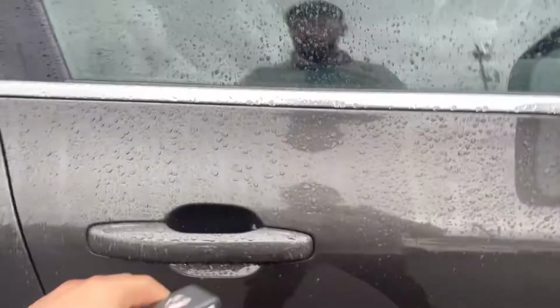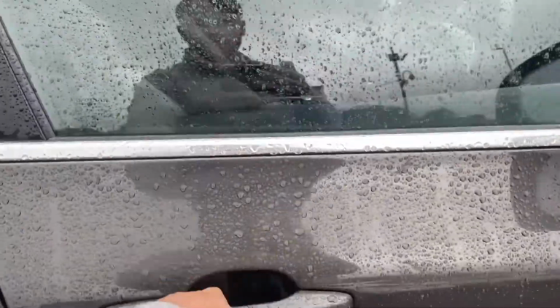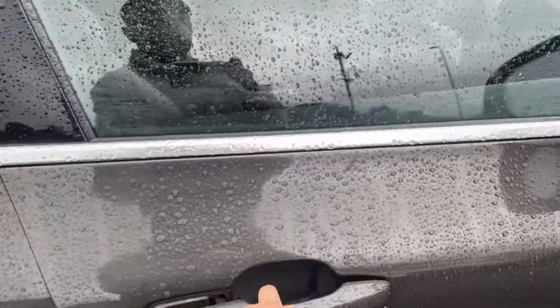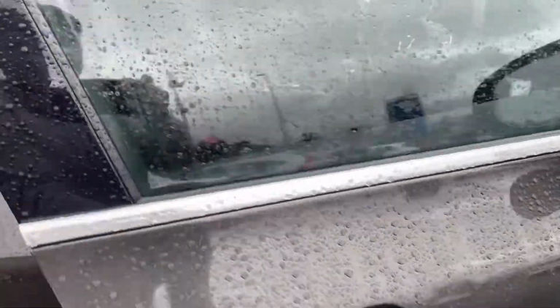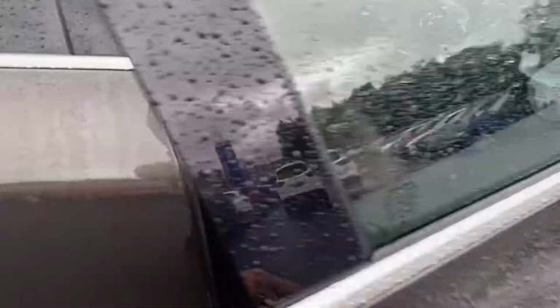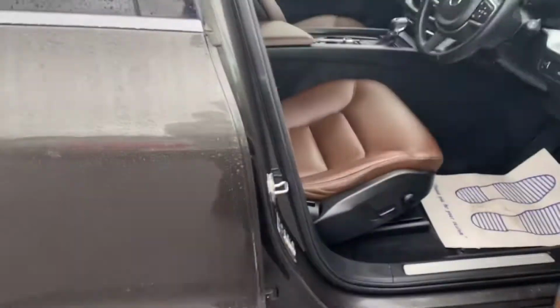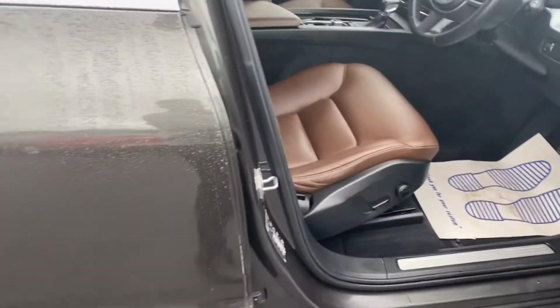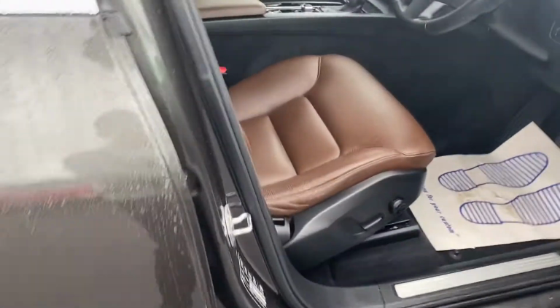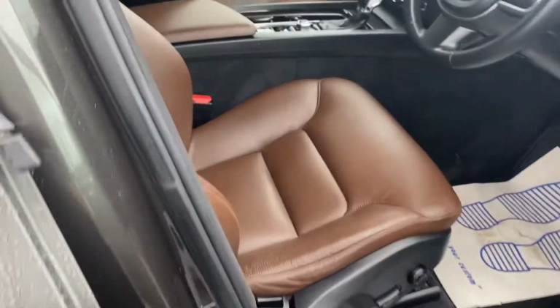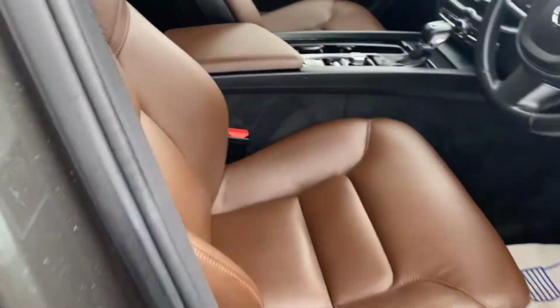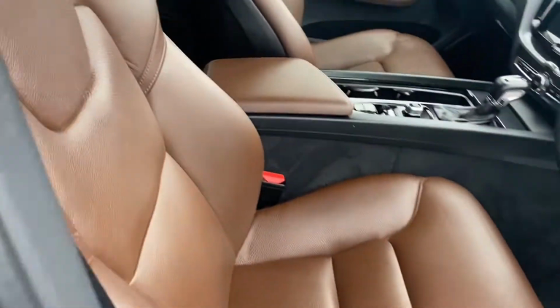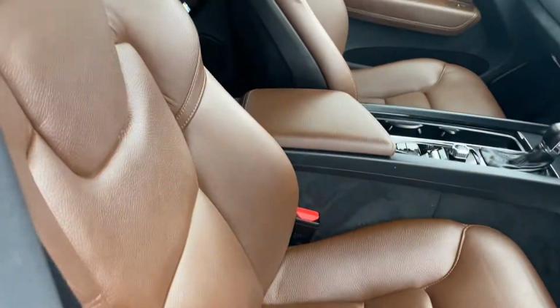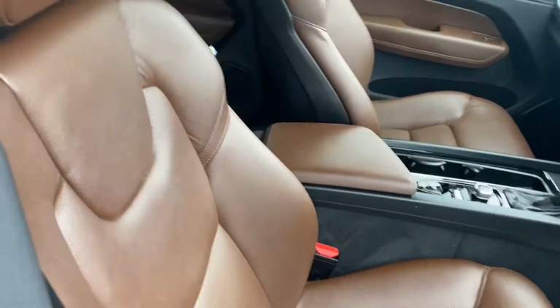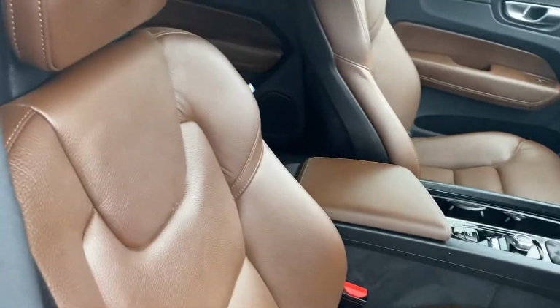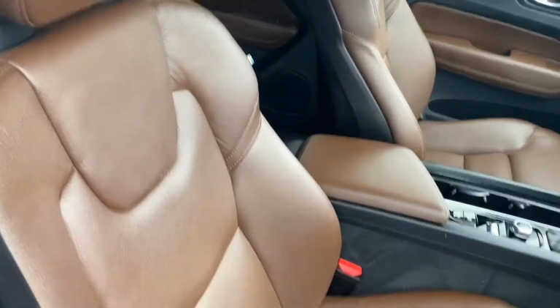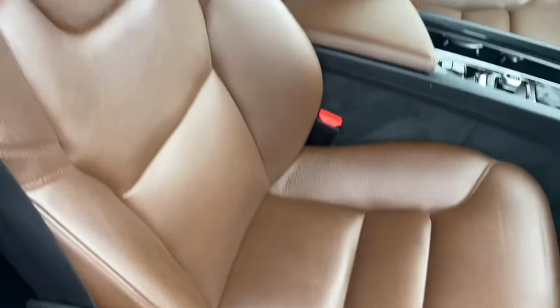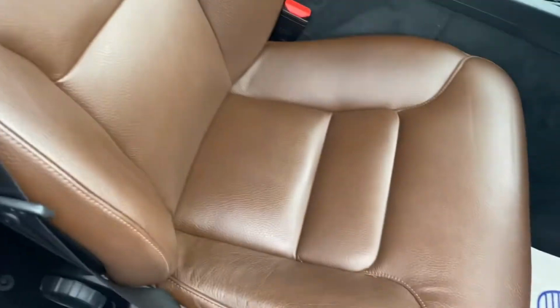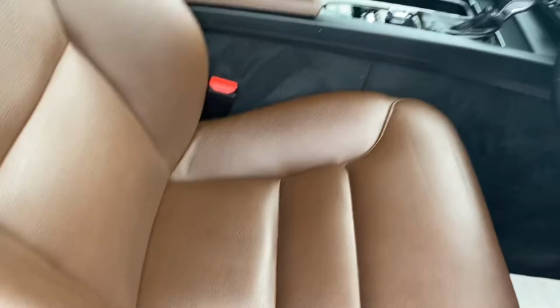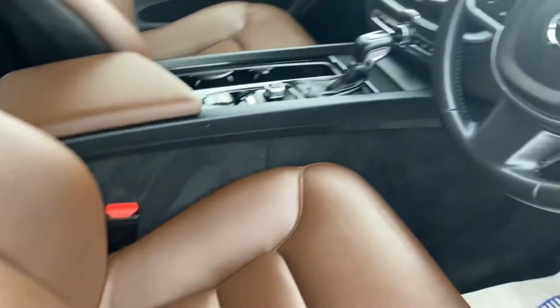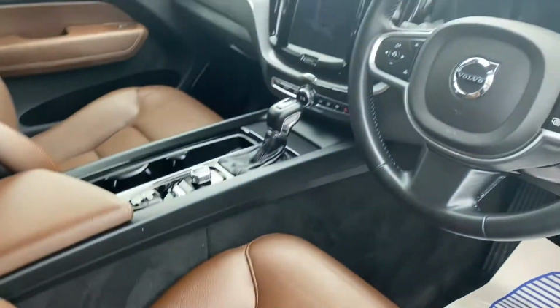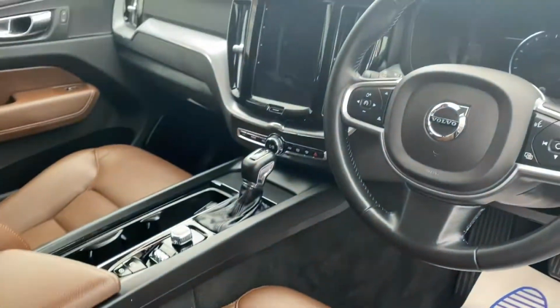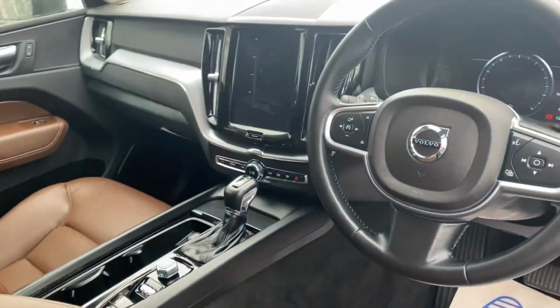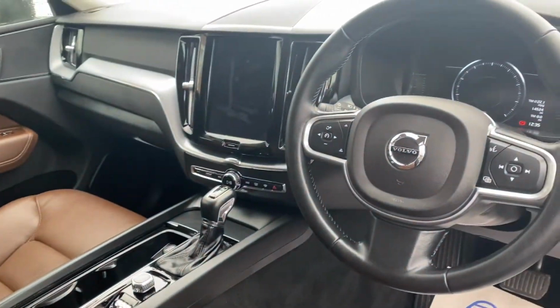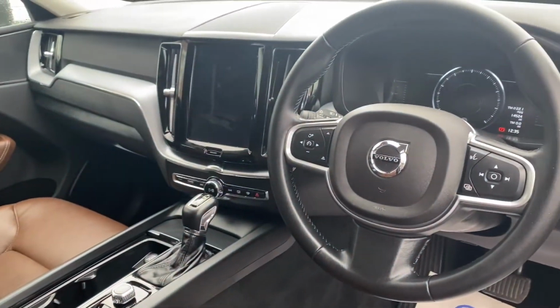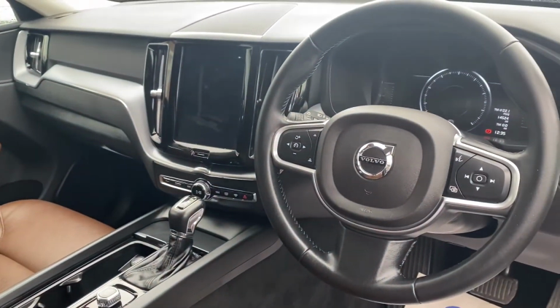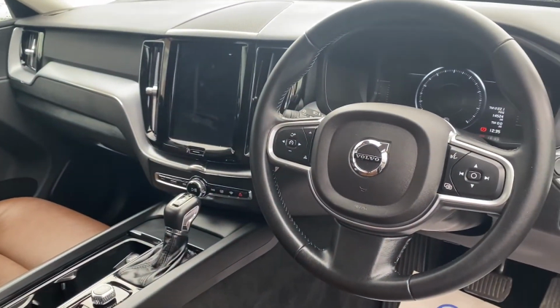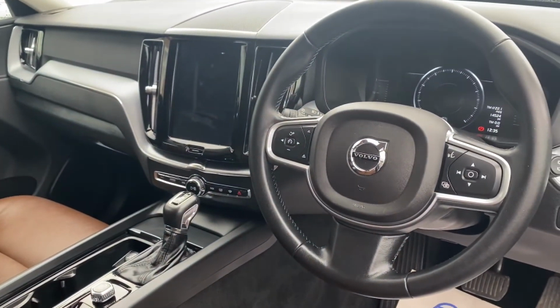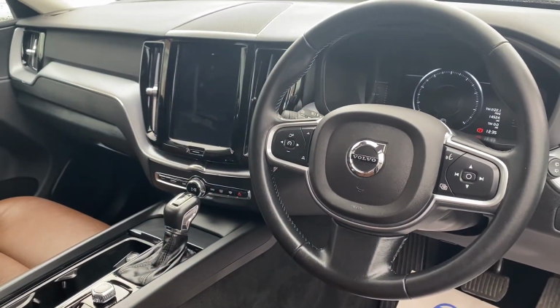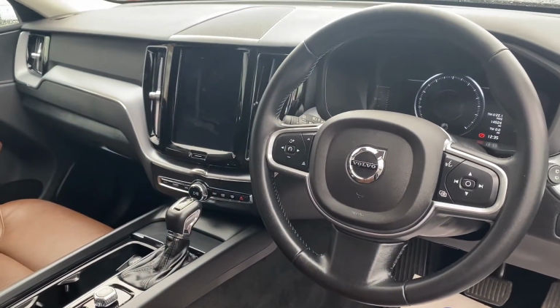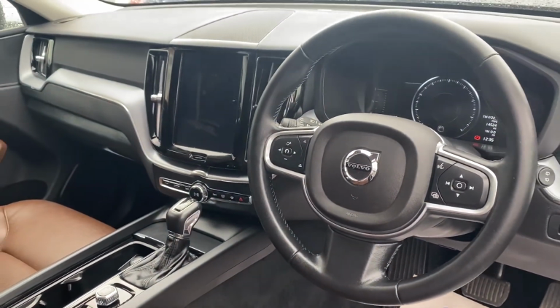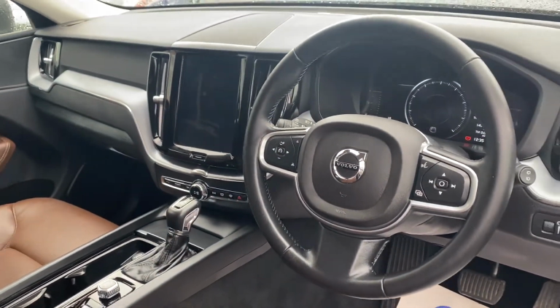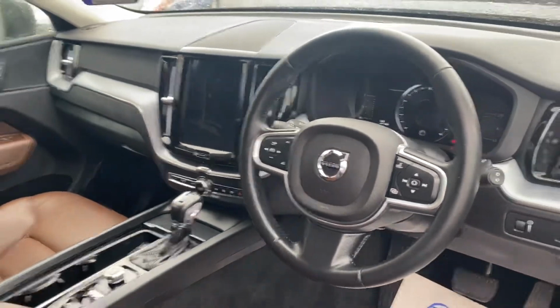Take a quick peek into the interior. As you can see, it comes with this beautiful leather upholstery, and we'll get on to the rest of the interior features a little bit later on in the video.